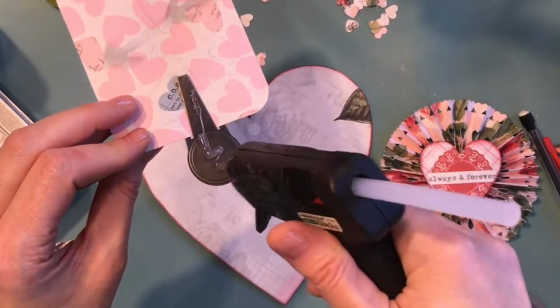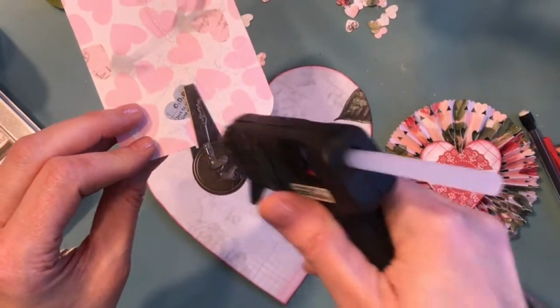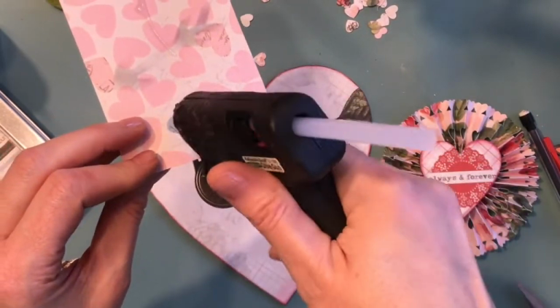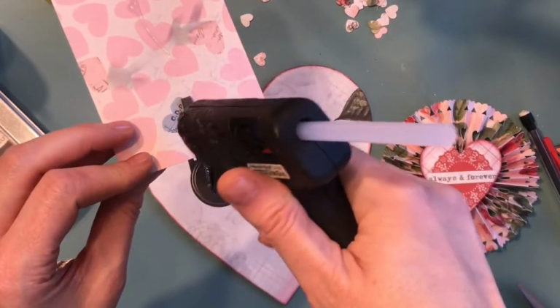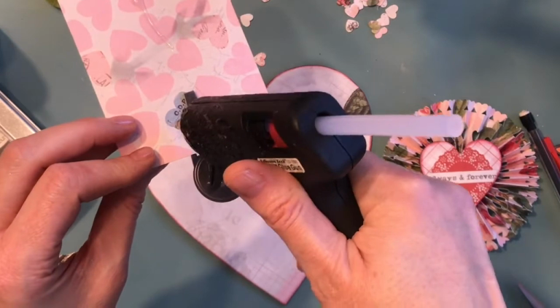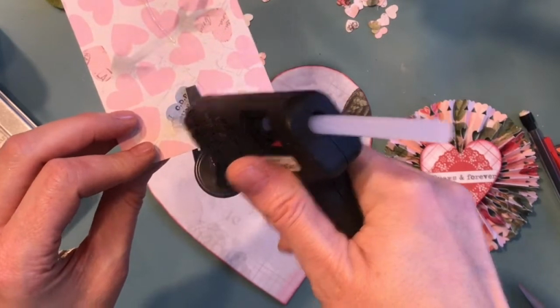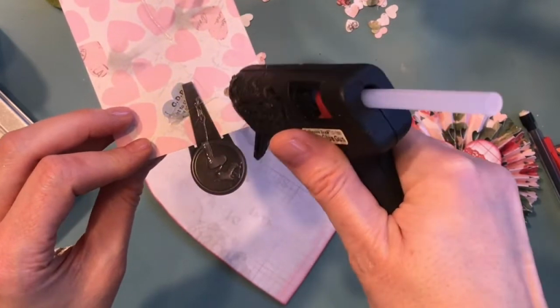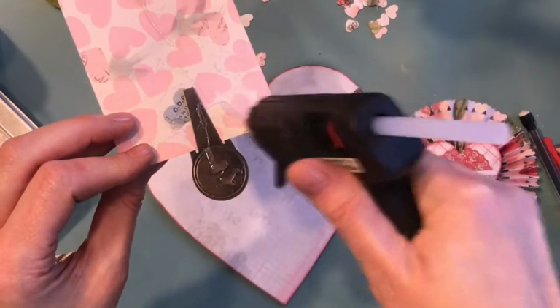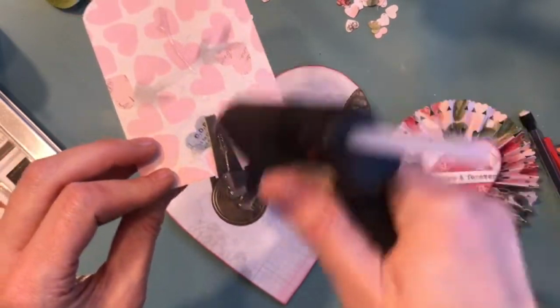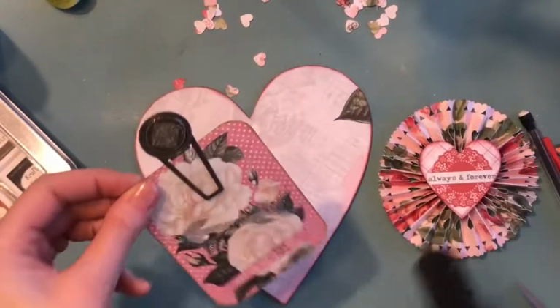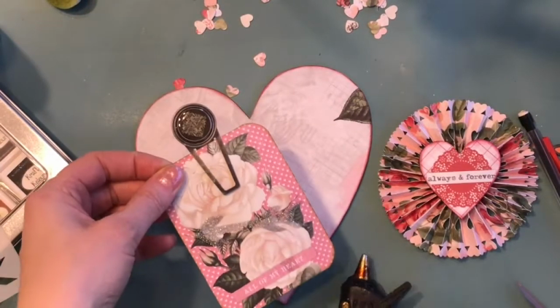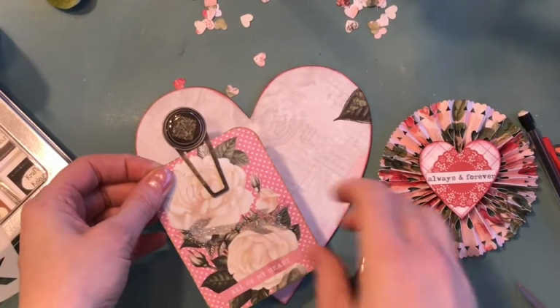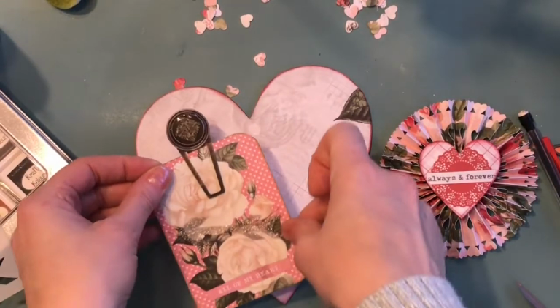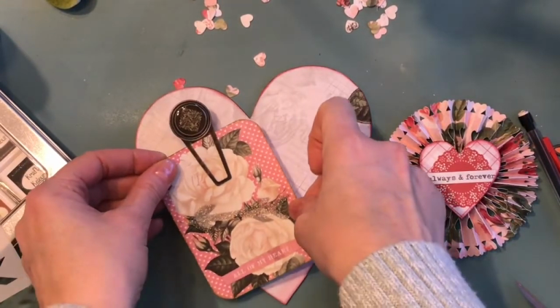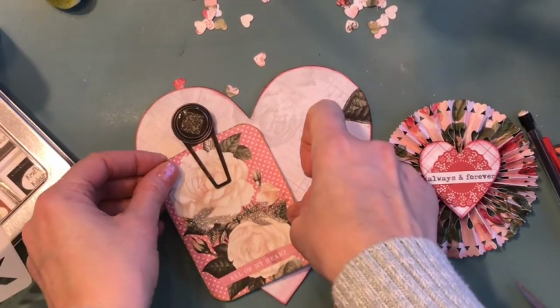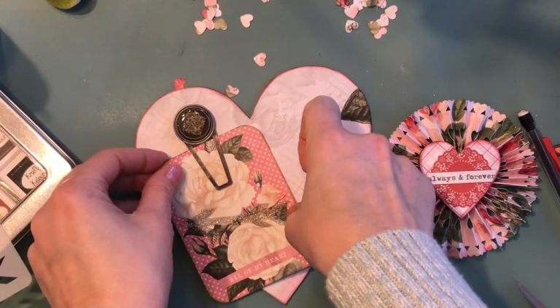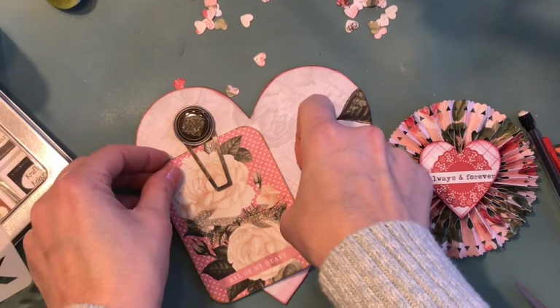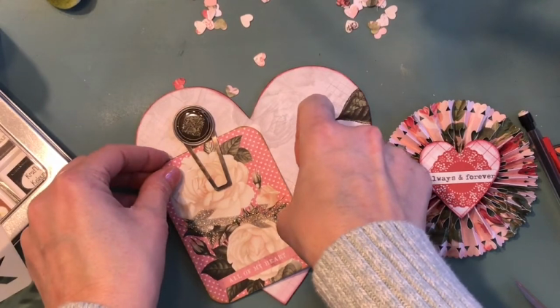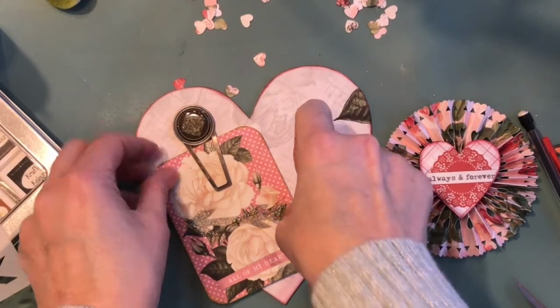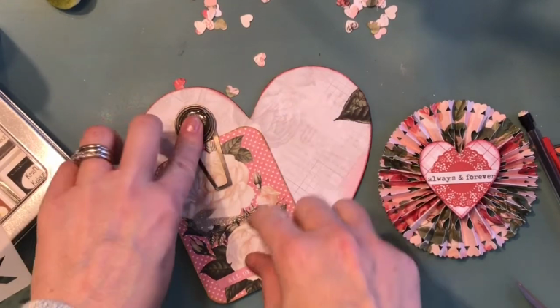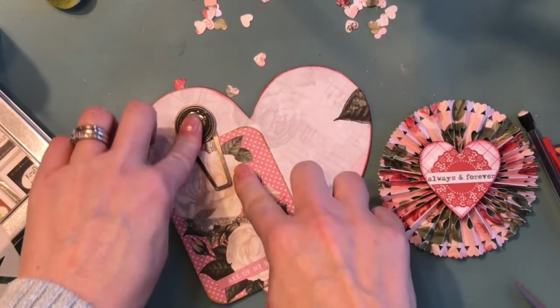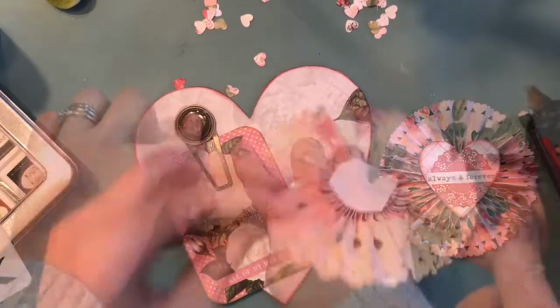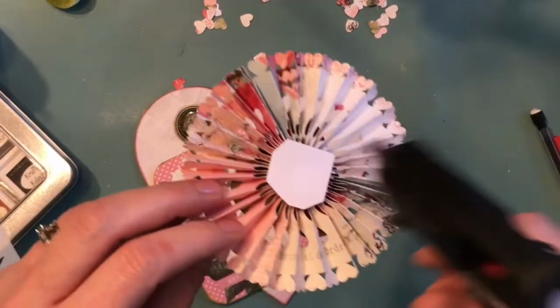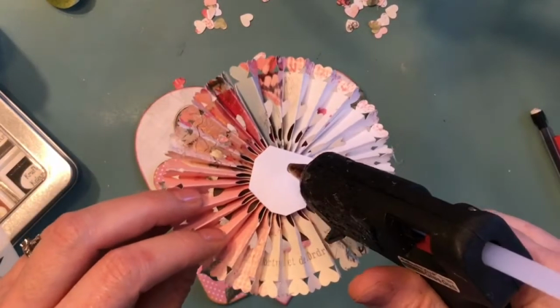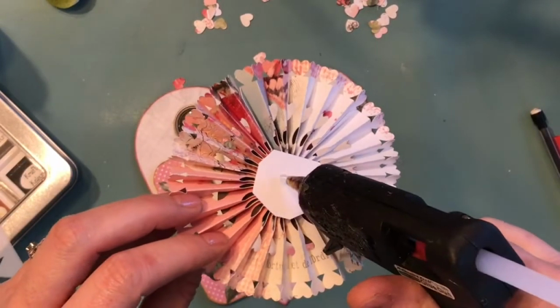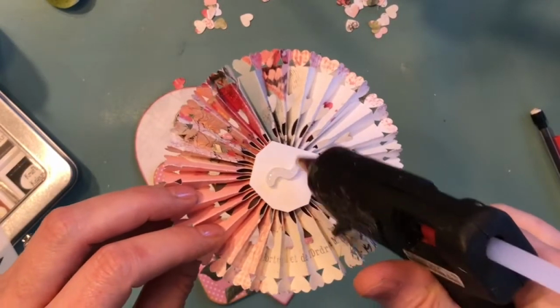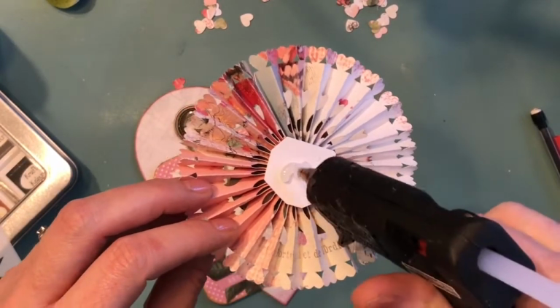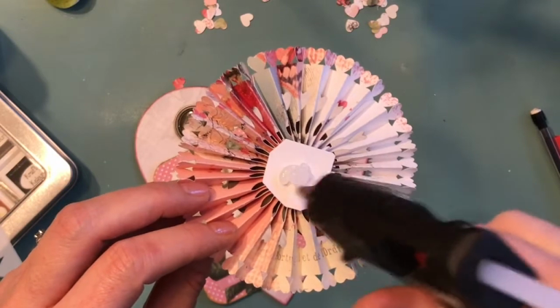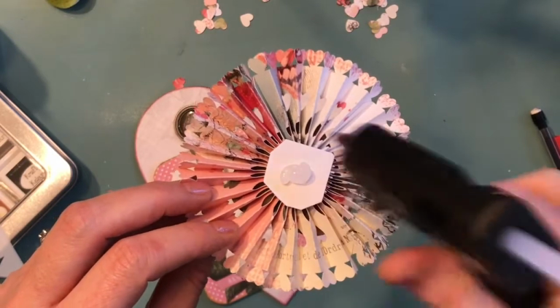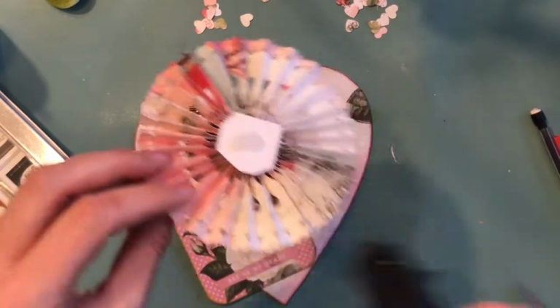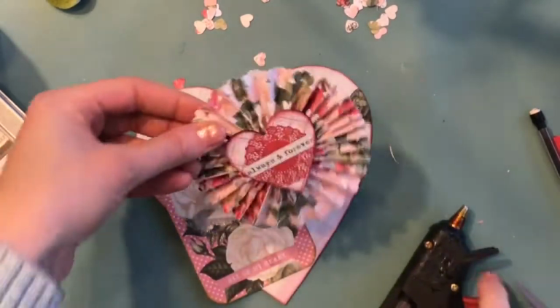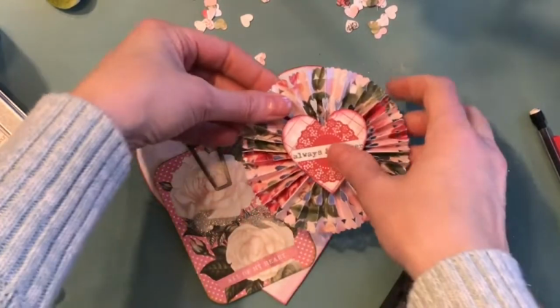I'm using my glue gun again to glue on the metal embellishment with the card, pressing it on to the large chipboard heart, and then I'm adding my rosette. I'm really pleased with how the rosette turned out.